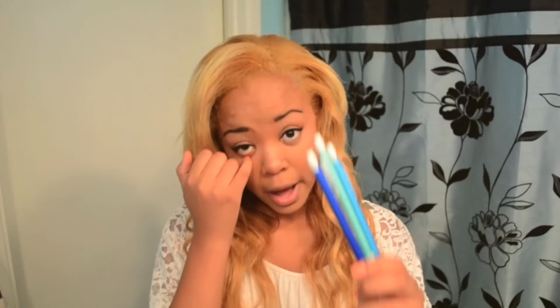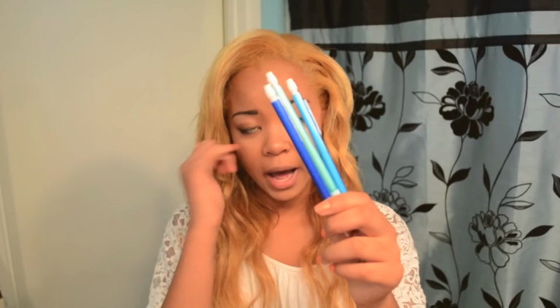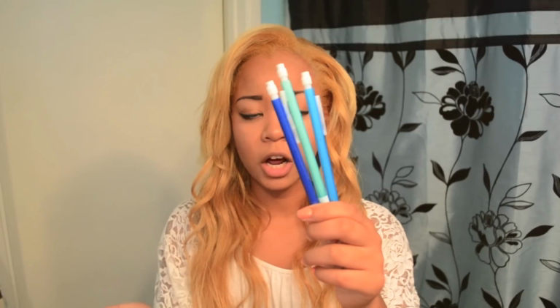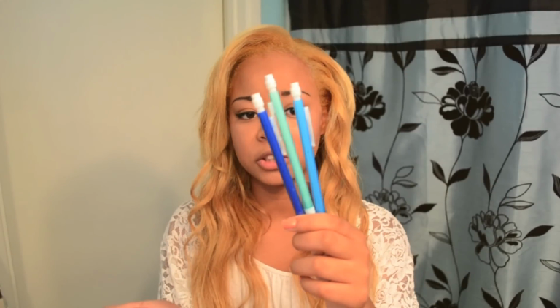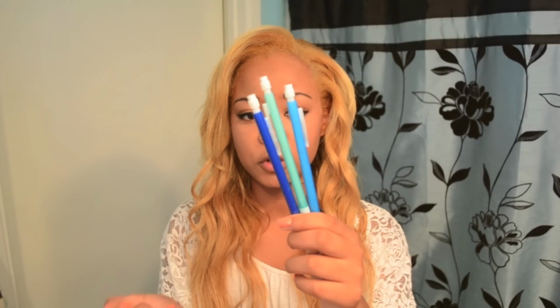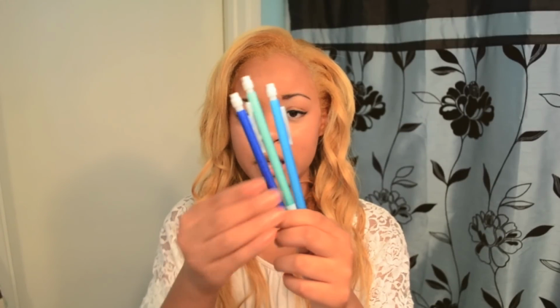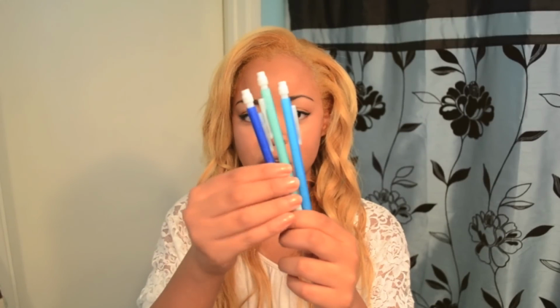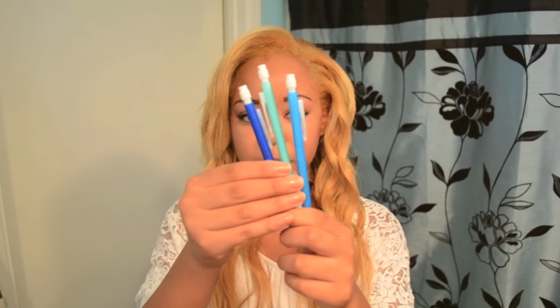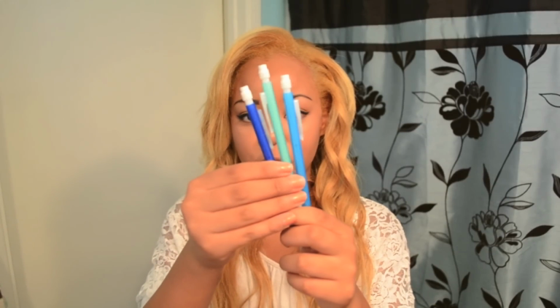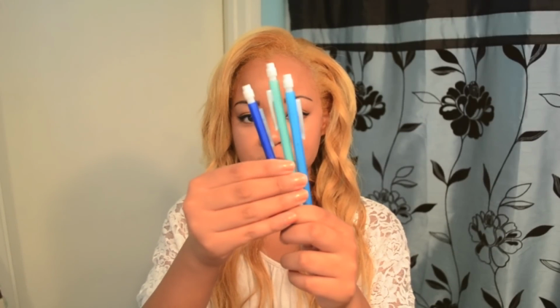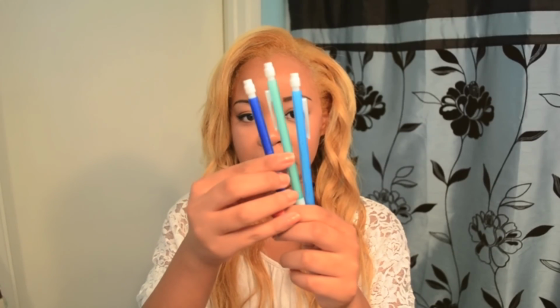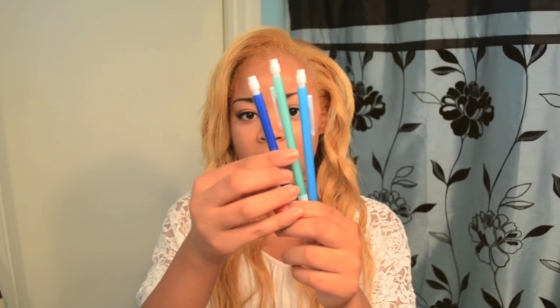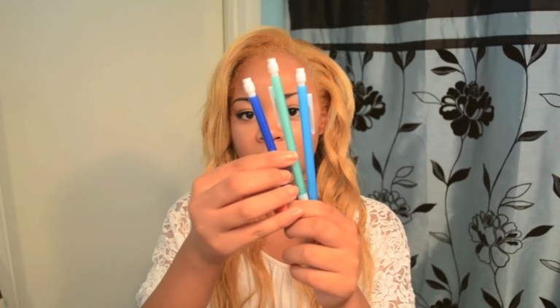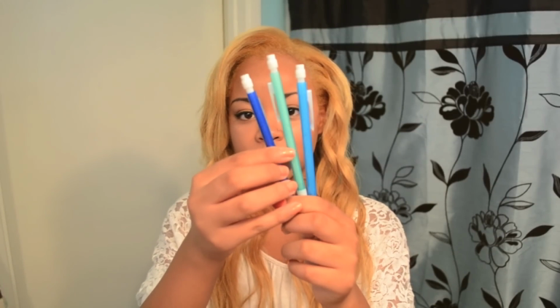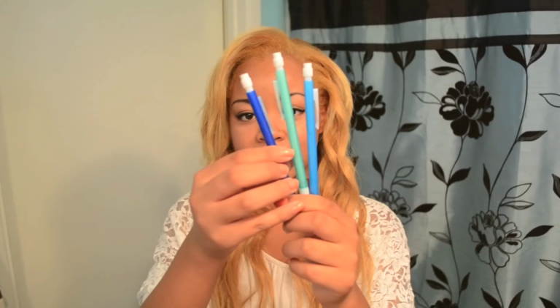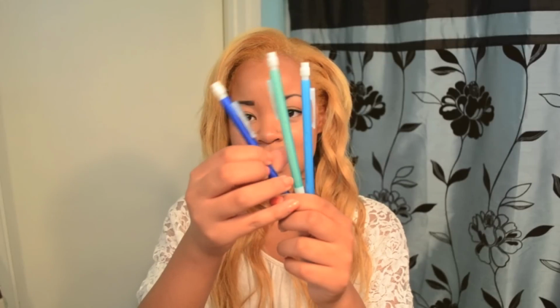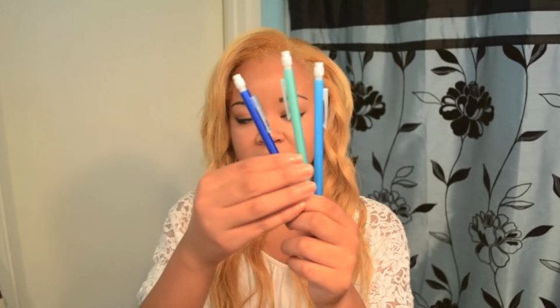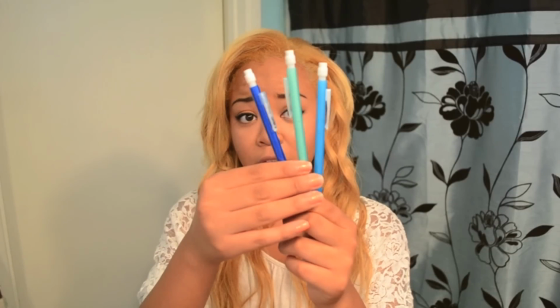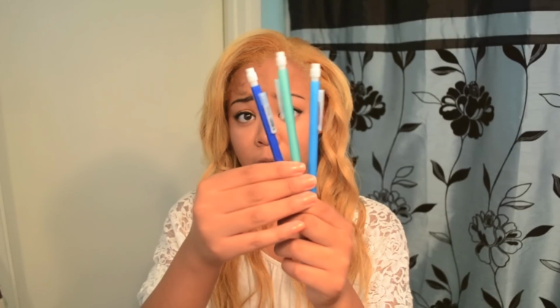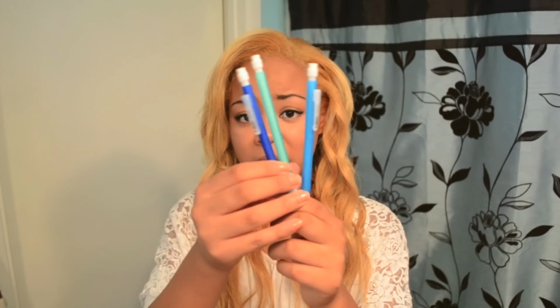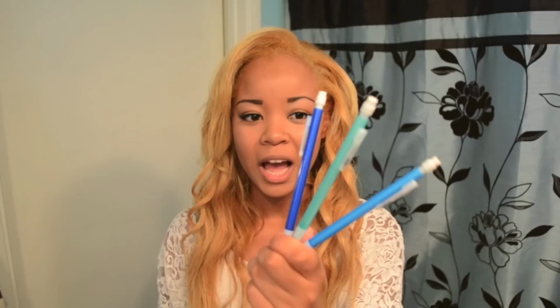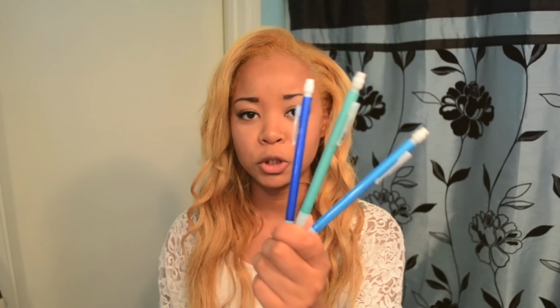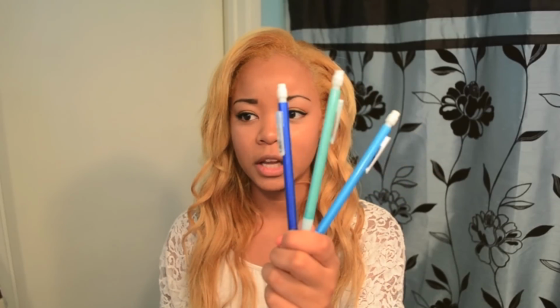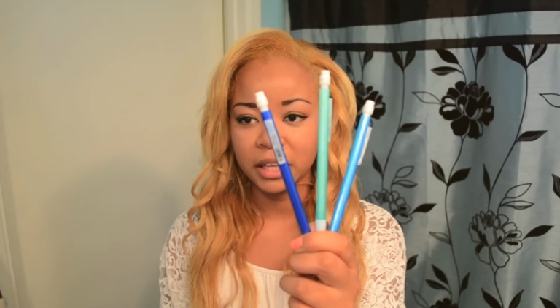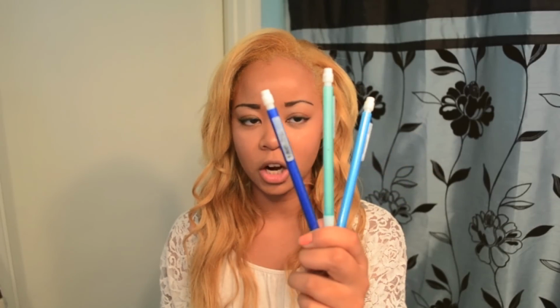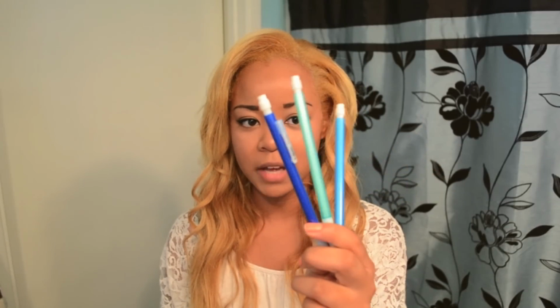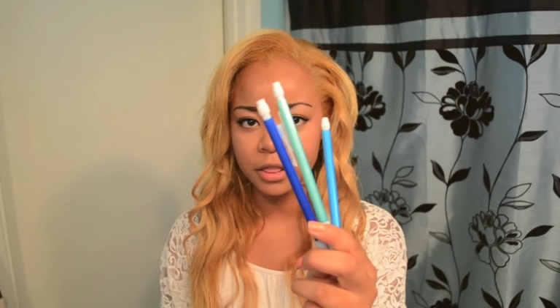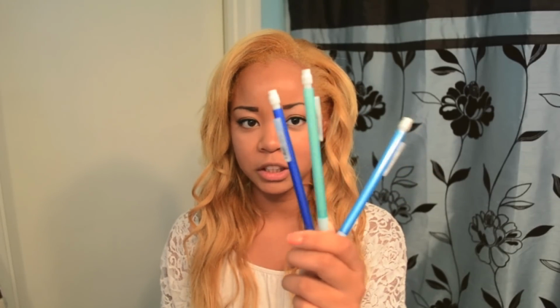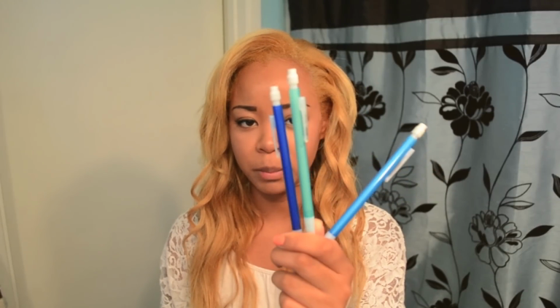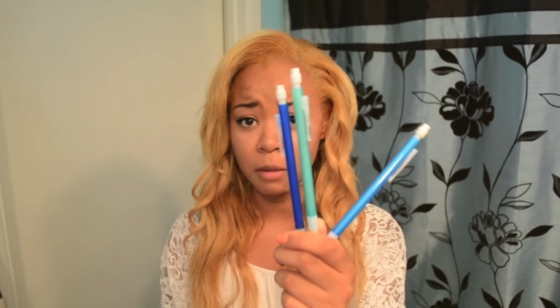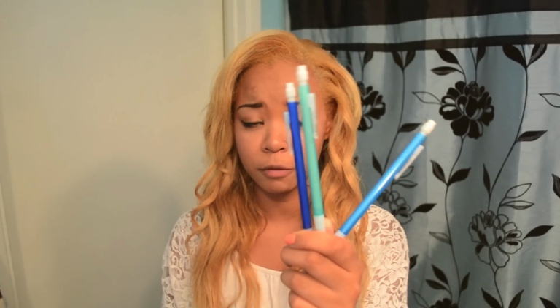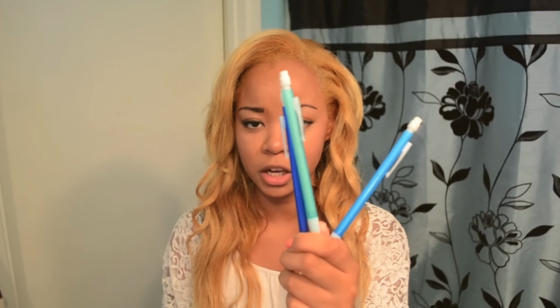I still had a lot of pencils left over, but these are just mechanical pencils by Bic. They are 0.7 size and they are number 2 pencils. I absolutely love these pencils. They are my favorite, they're really cheap, and they come in a lot of pretty colors.